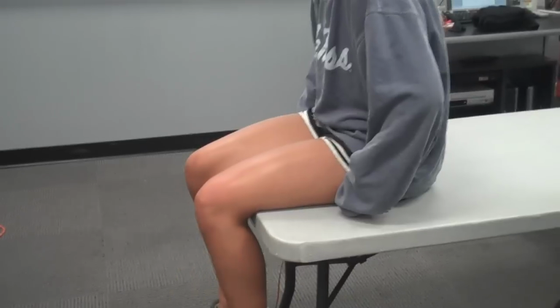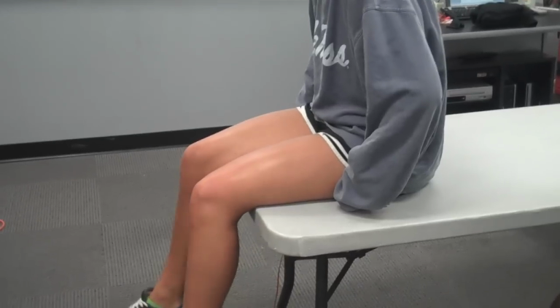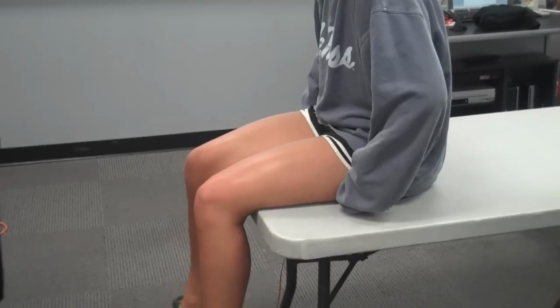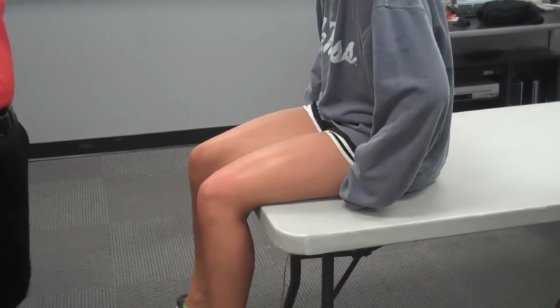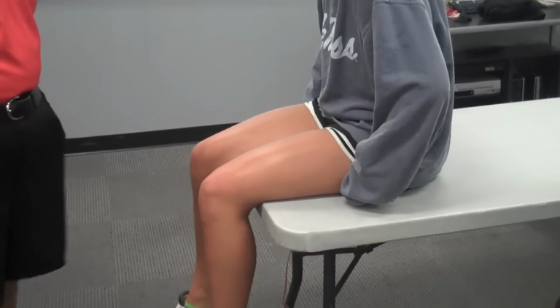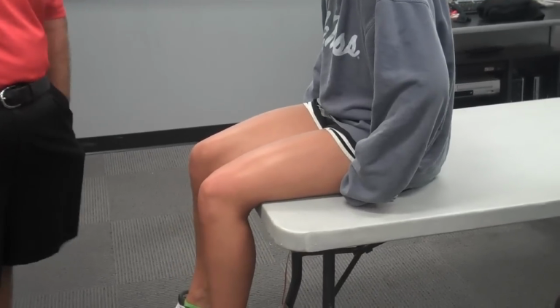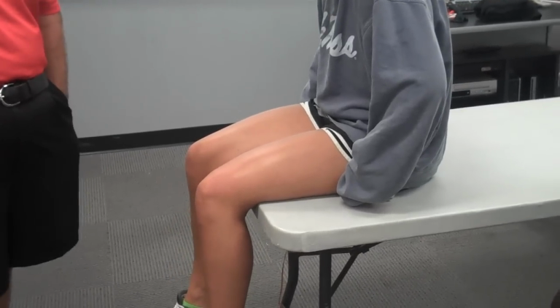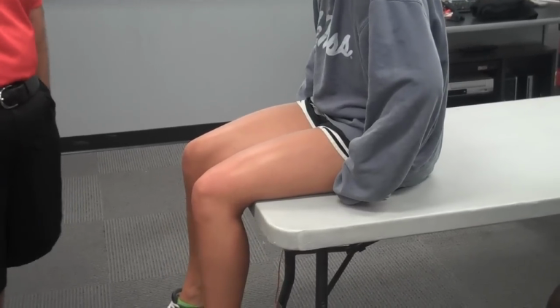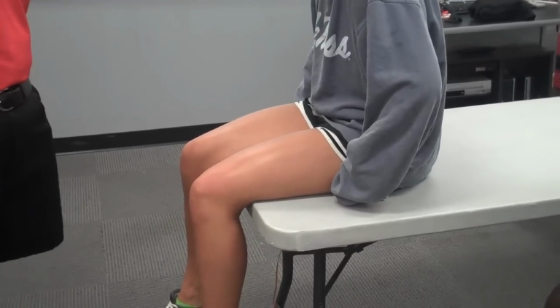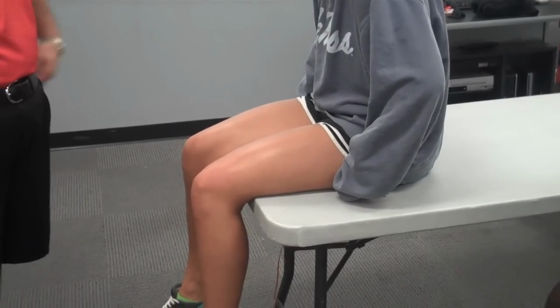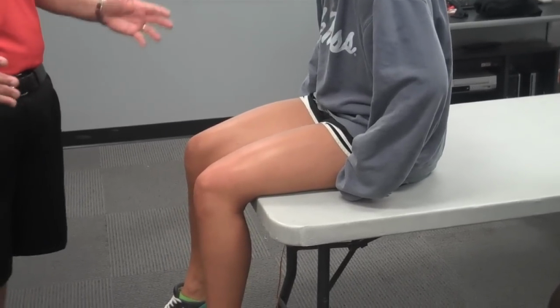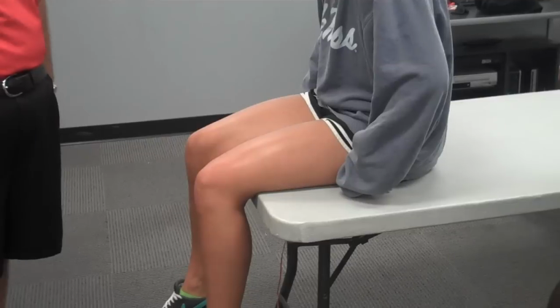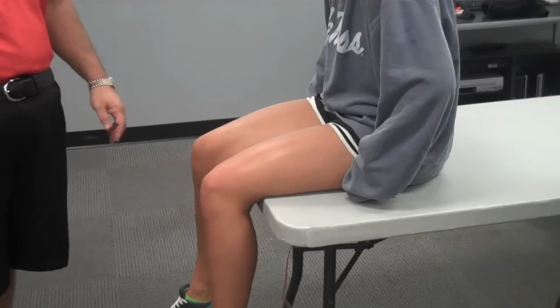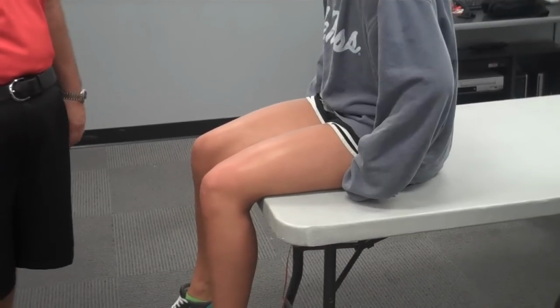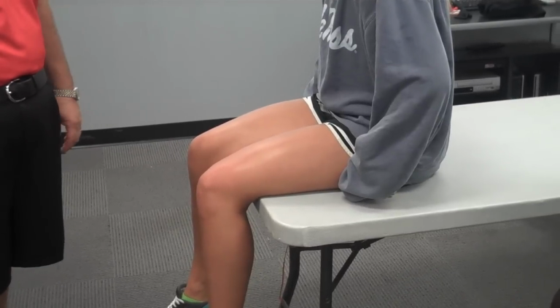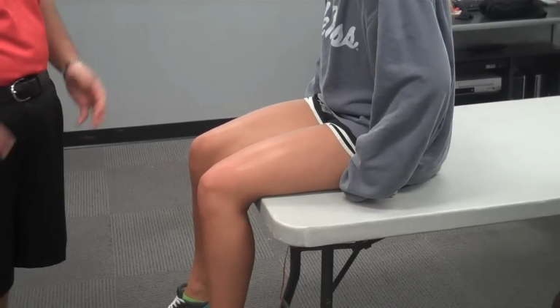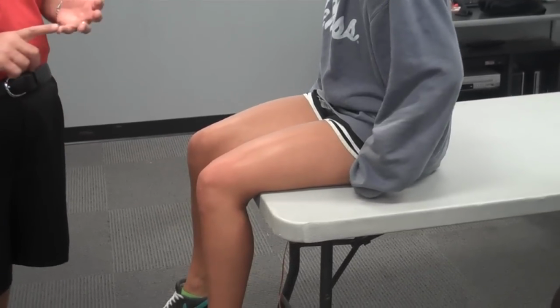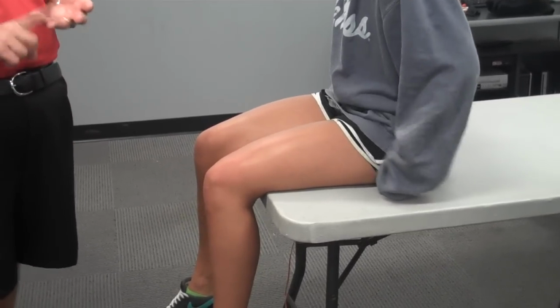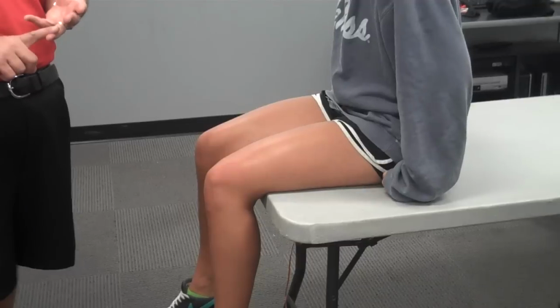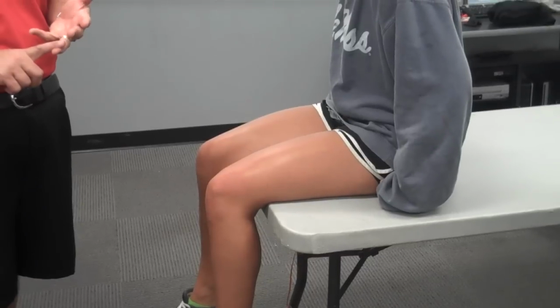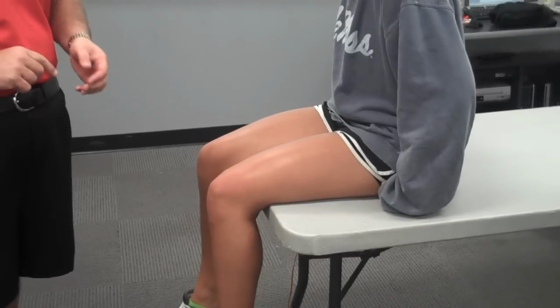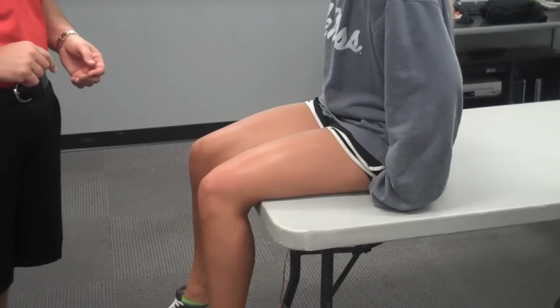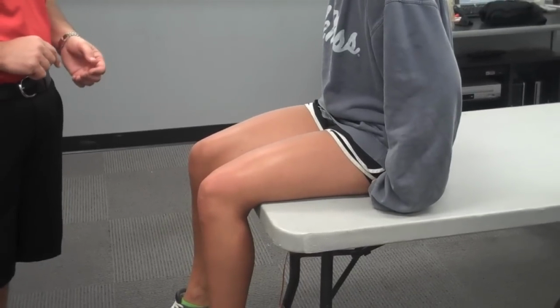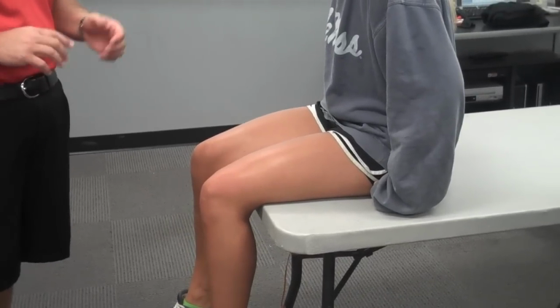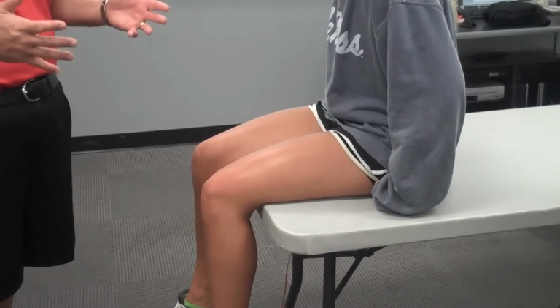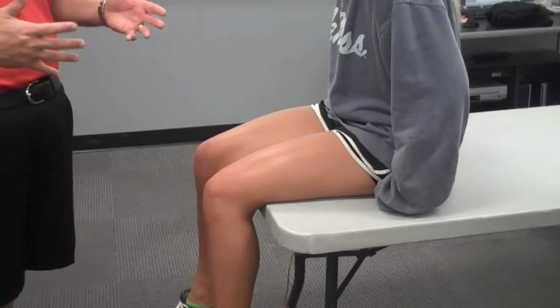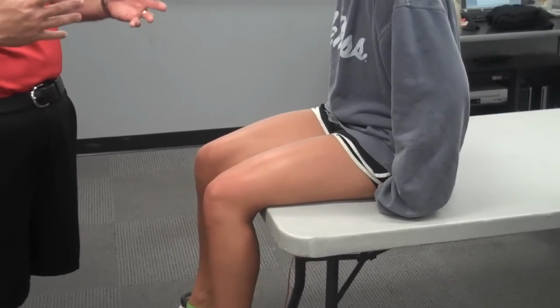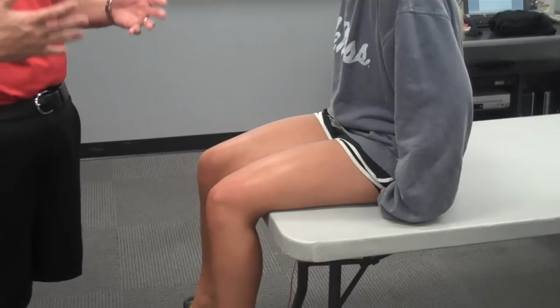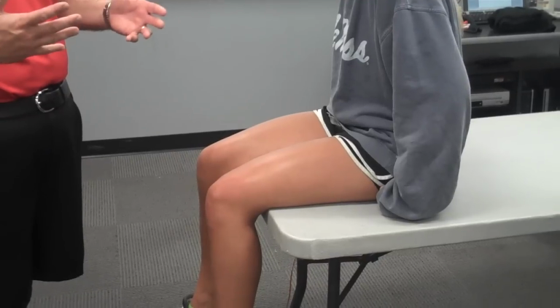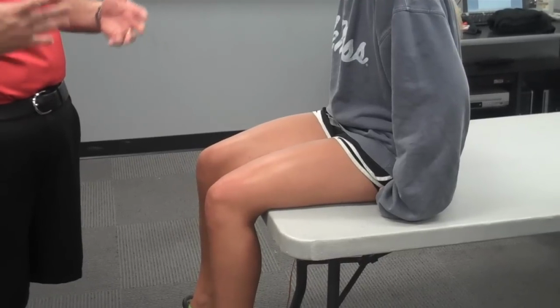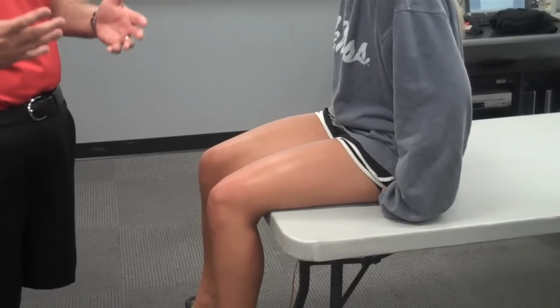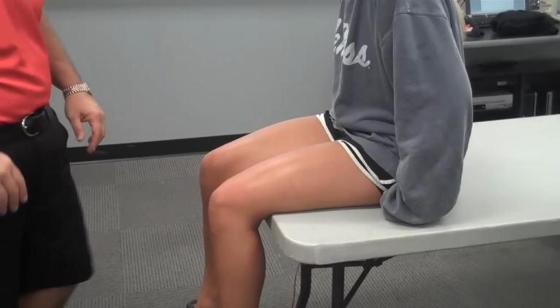This is some piriformis testing for piriformis syndrome. There are a couple of things that you can do to either stretch or contract the piriformis to potentially irritate the sciatic nerve if it's already inflamed.